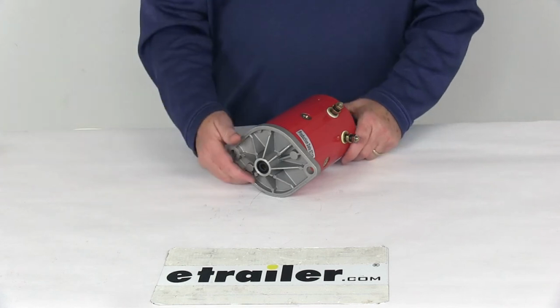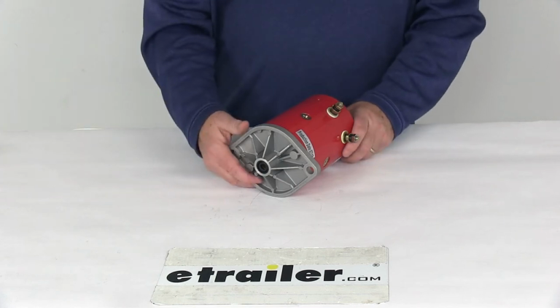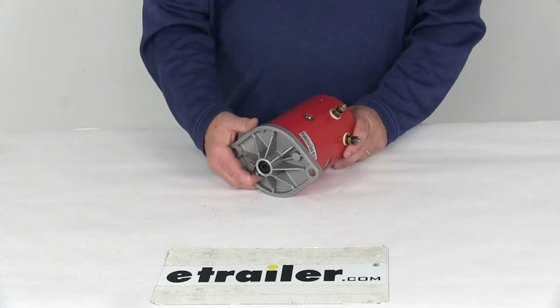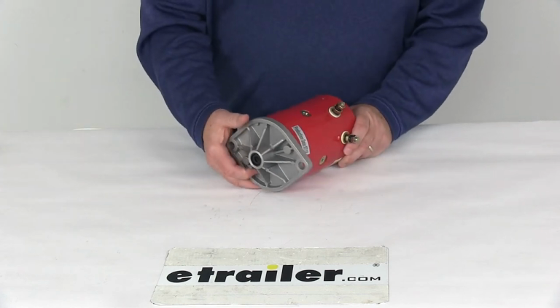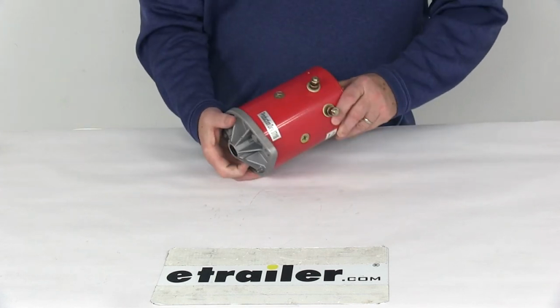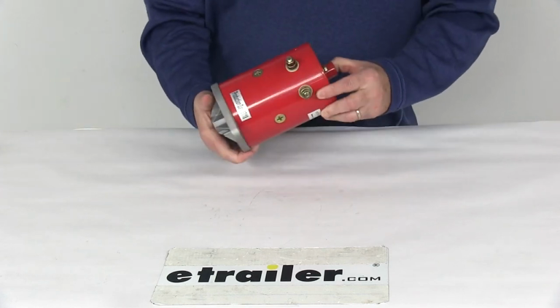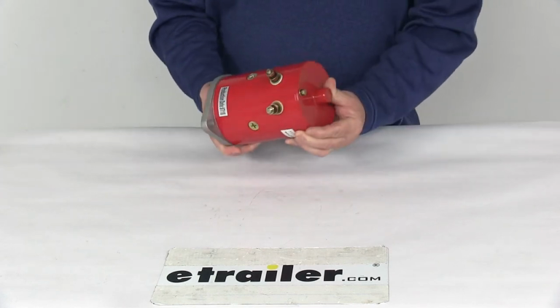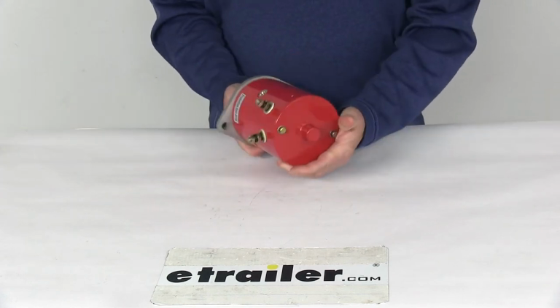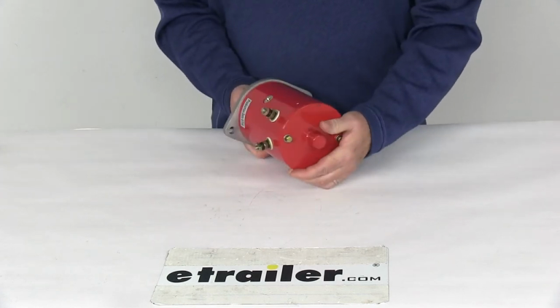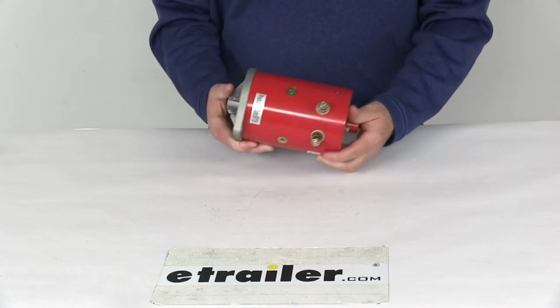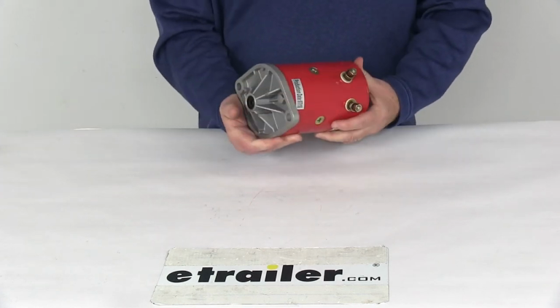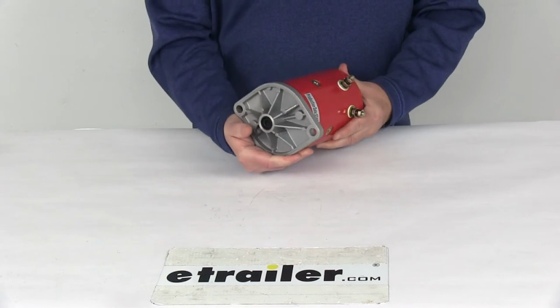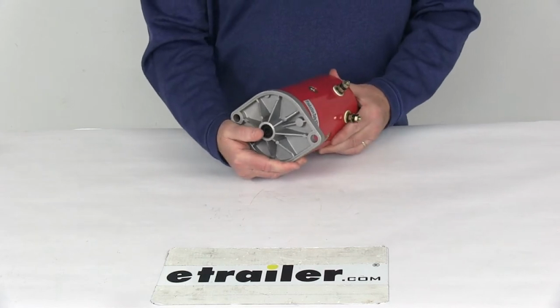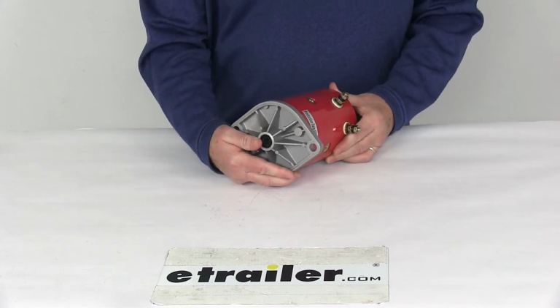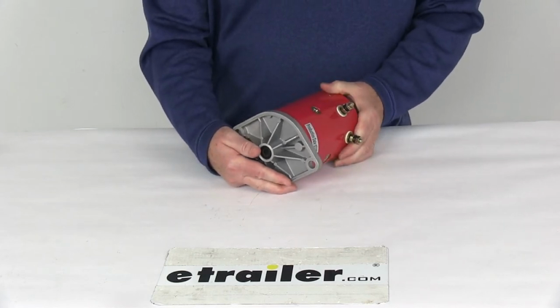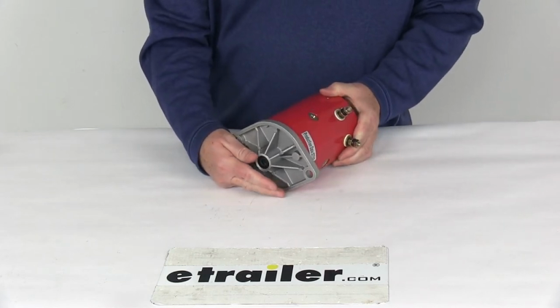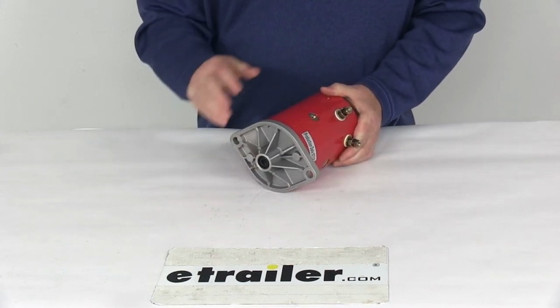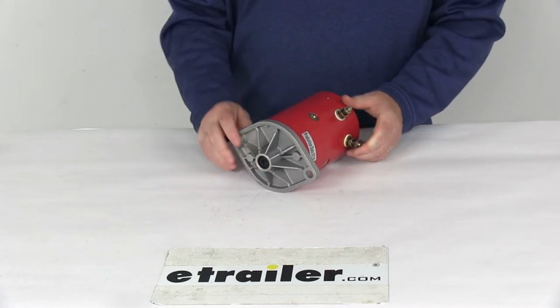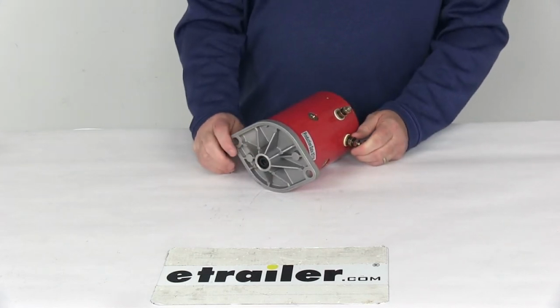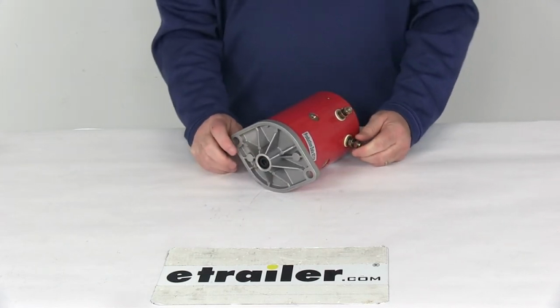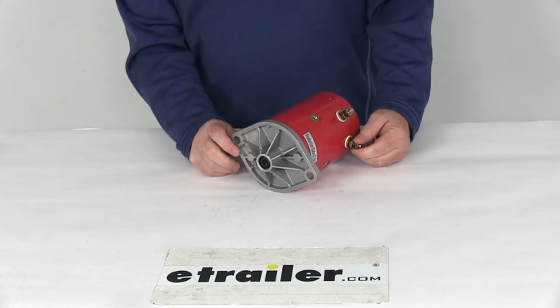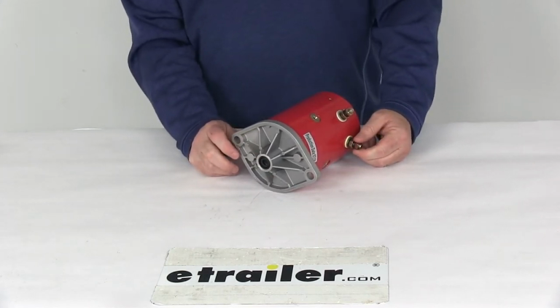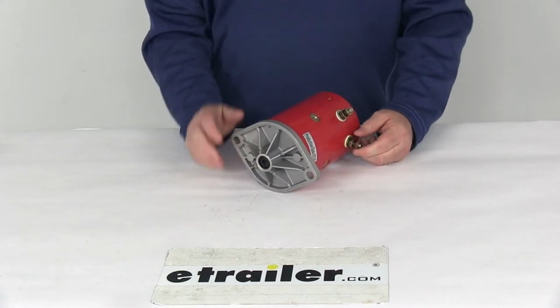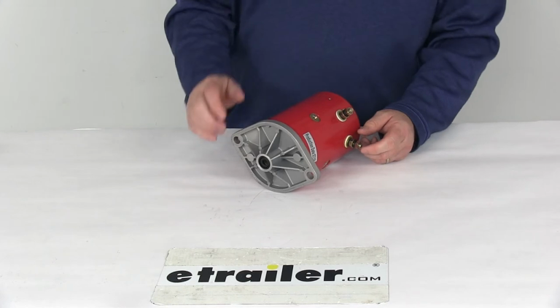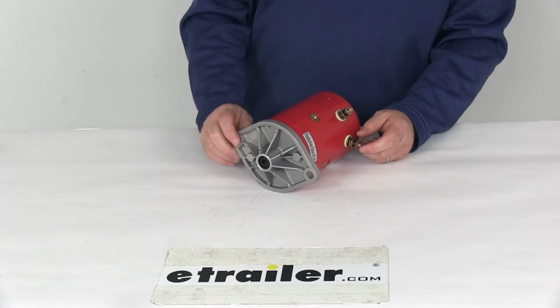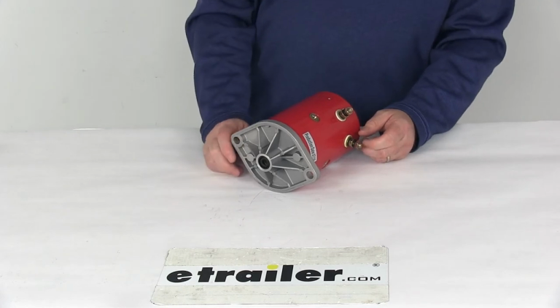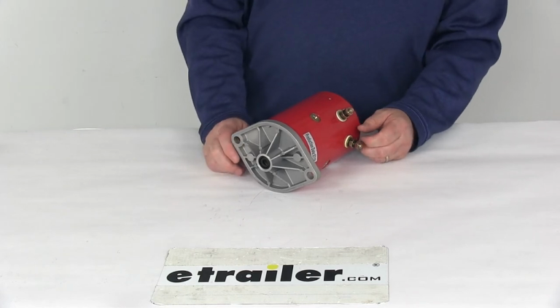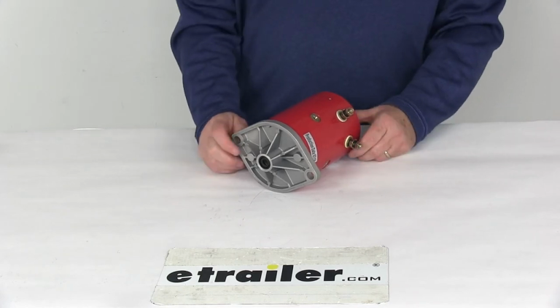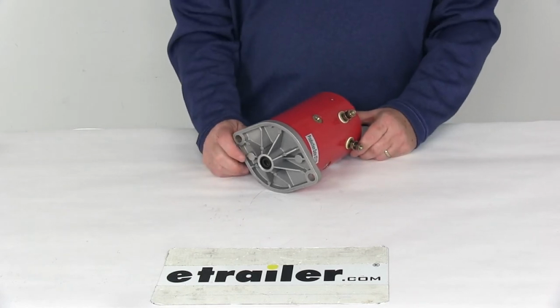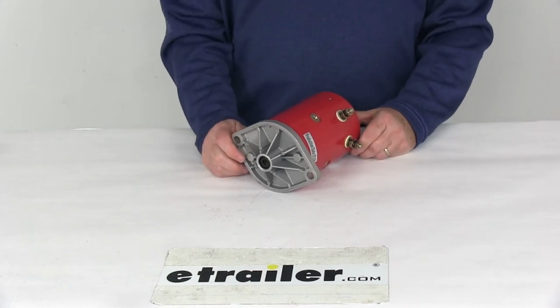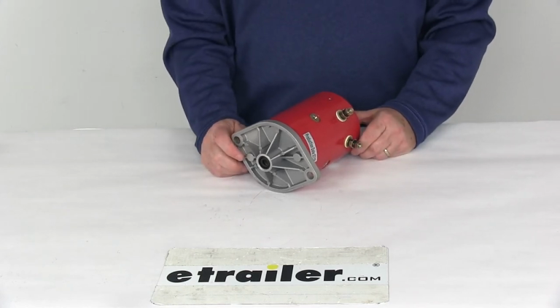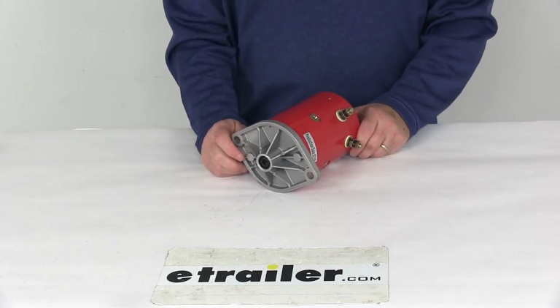Today we're going to take a look at the 4½ inch replacement motor with the recess shaft for the Western Snow Plows. This motor is designed to fit the Western Snow Plows and replace the Western part number 56133.